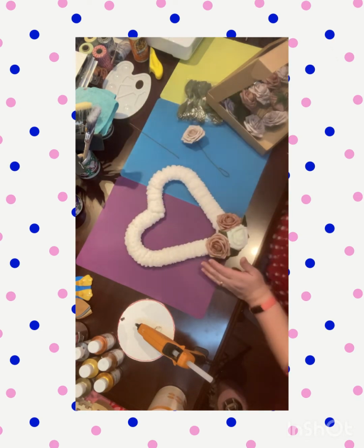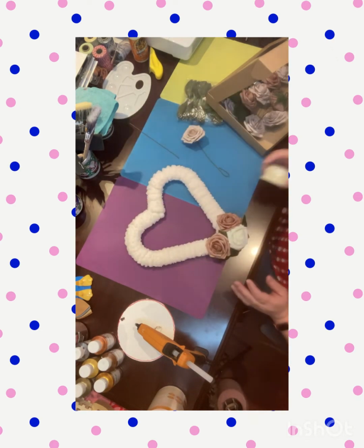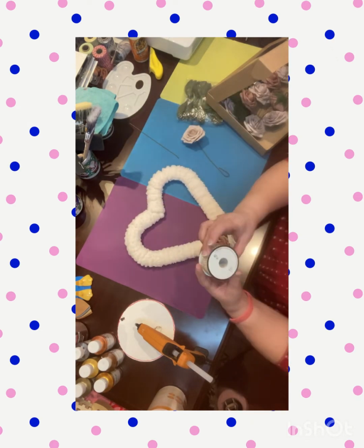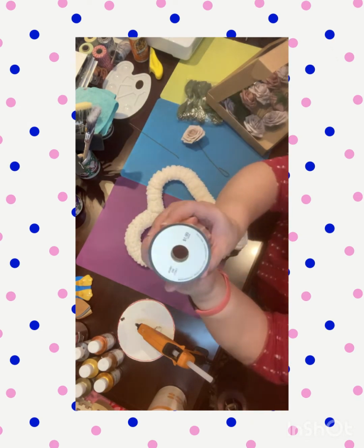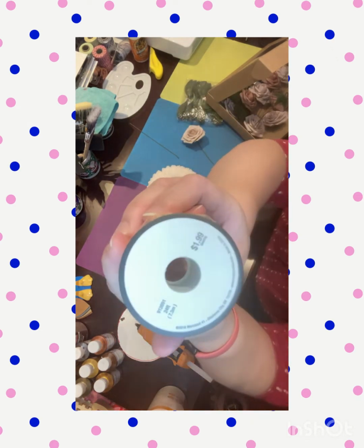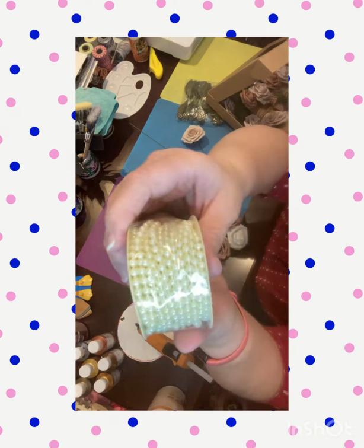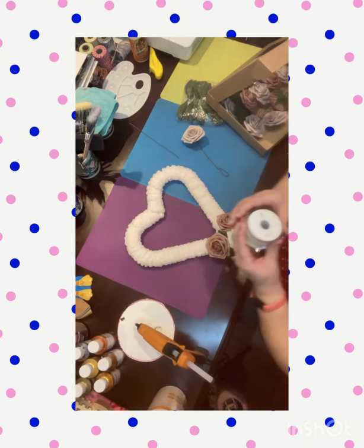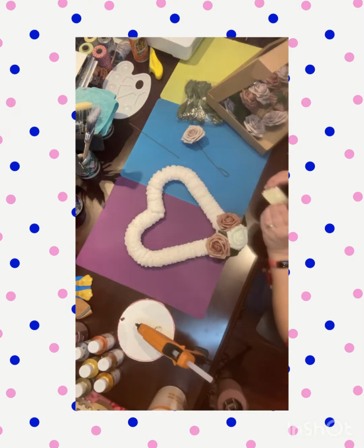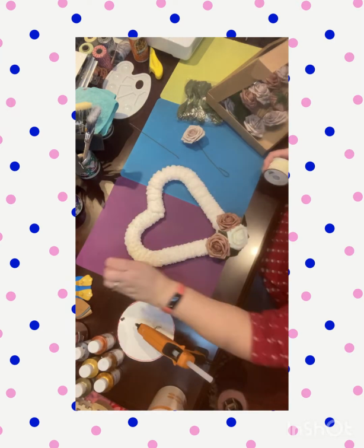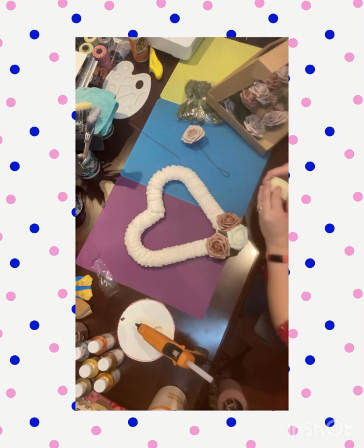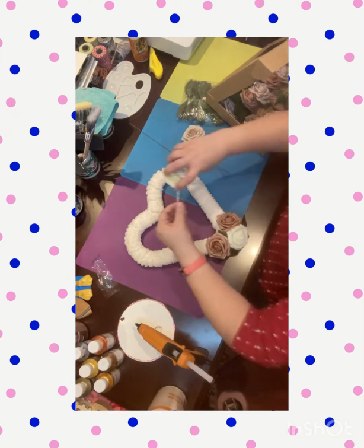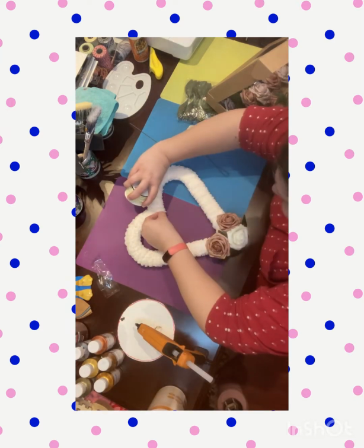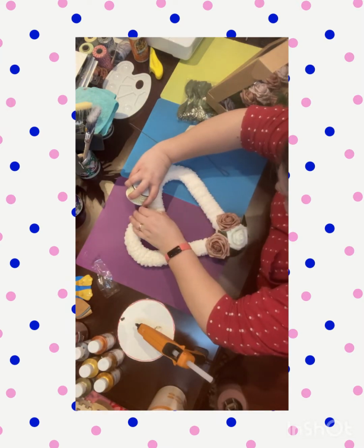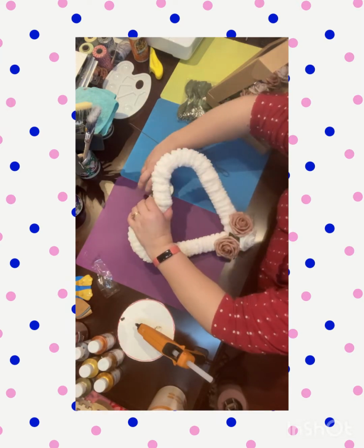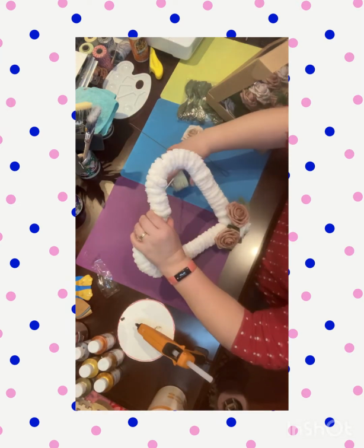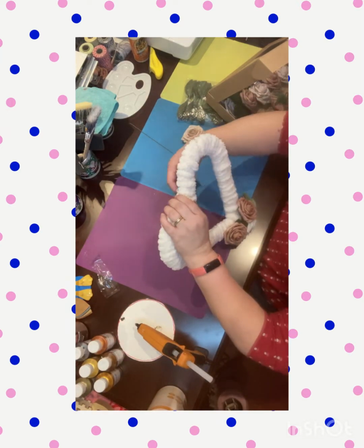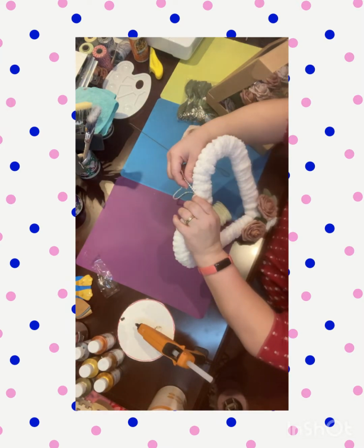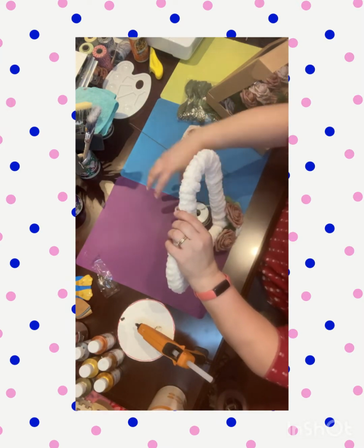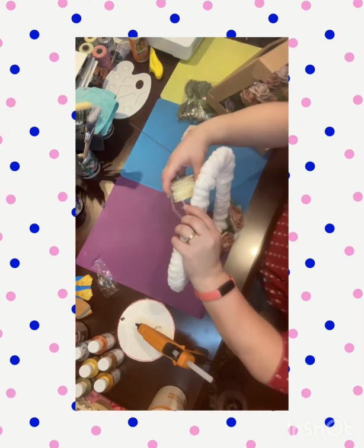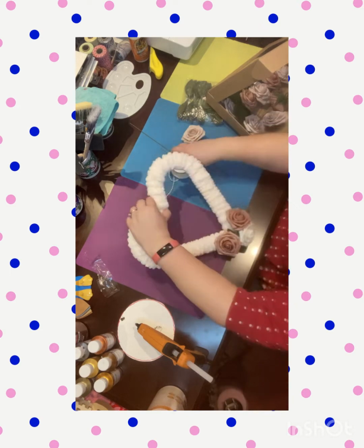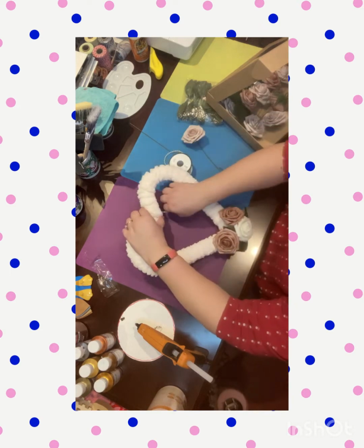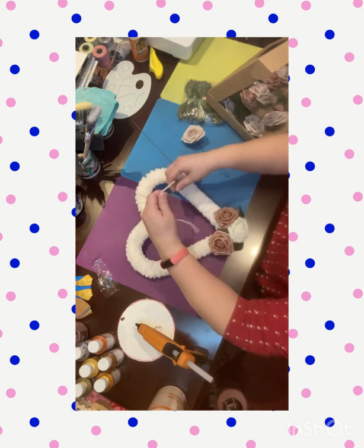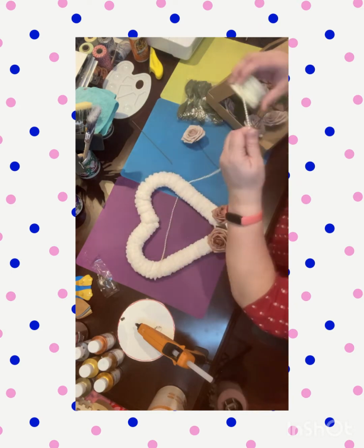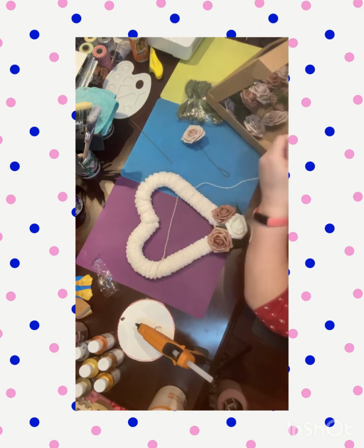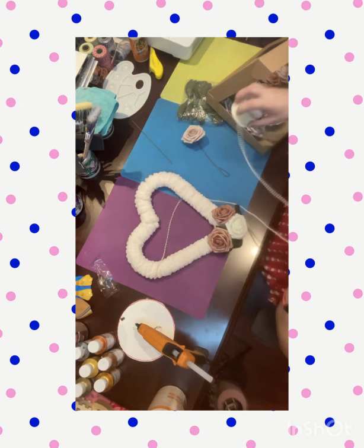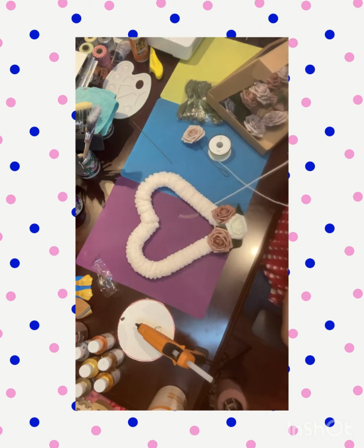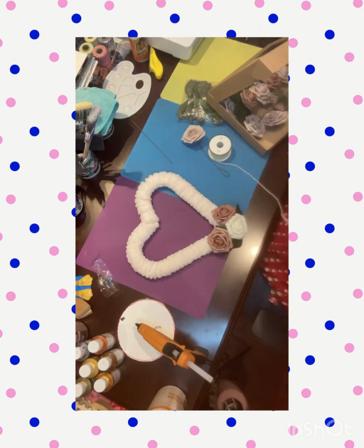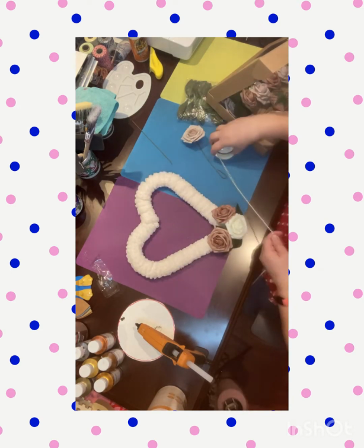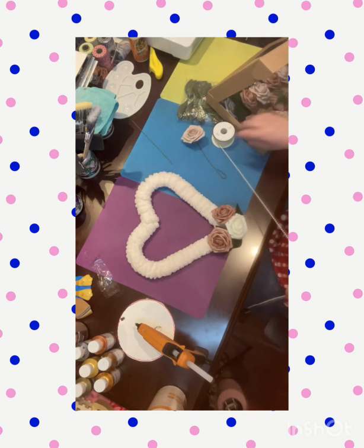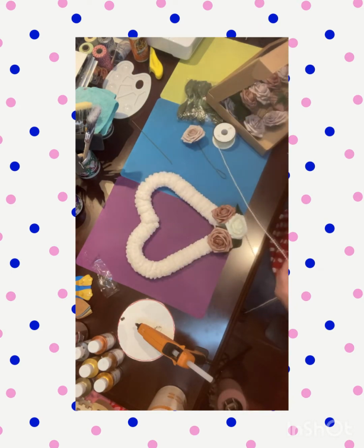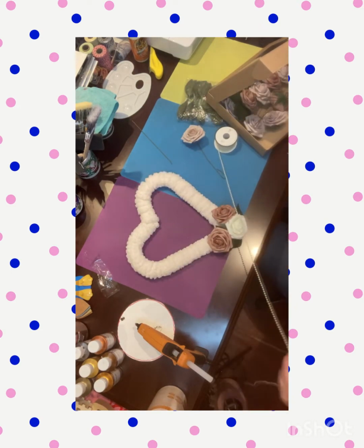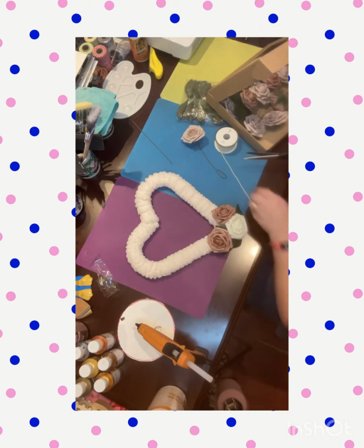The pearl ribbon I'm showing right here I got from Hobby Lobby years ago — it's Merchant 41 decorative trim in the color ivory. I should have put the pearls on first because I had to do this part in sections.